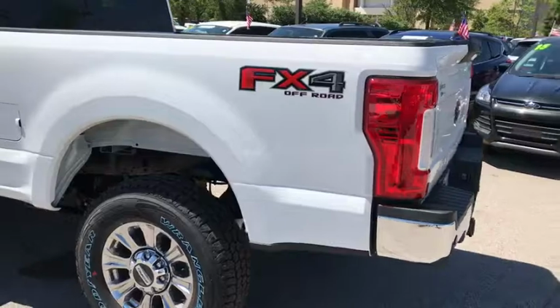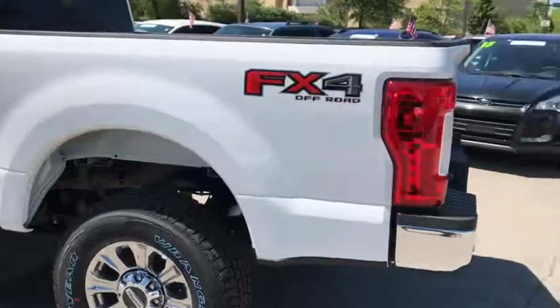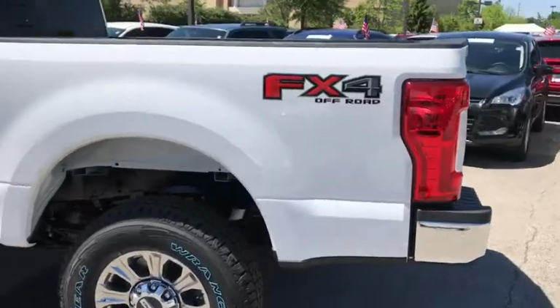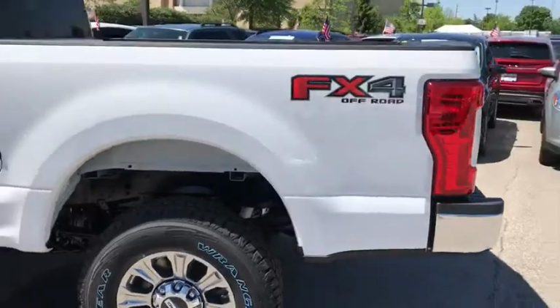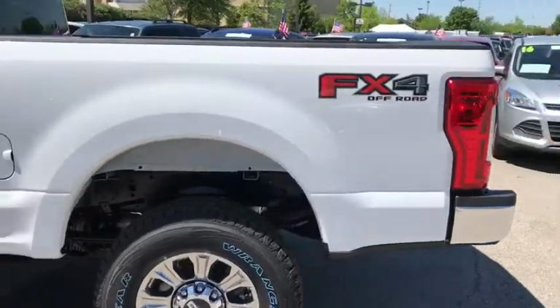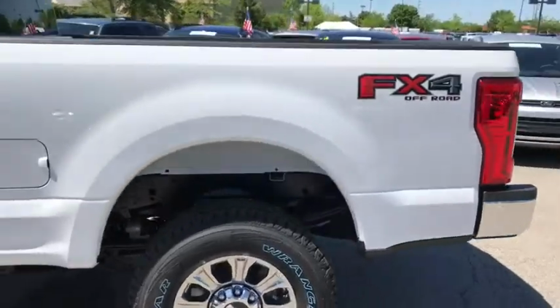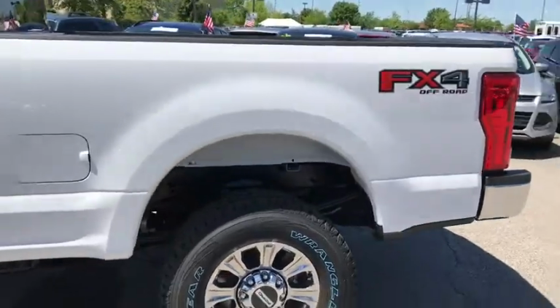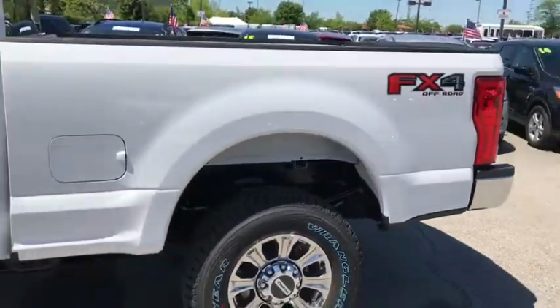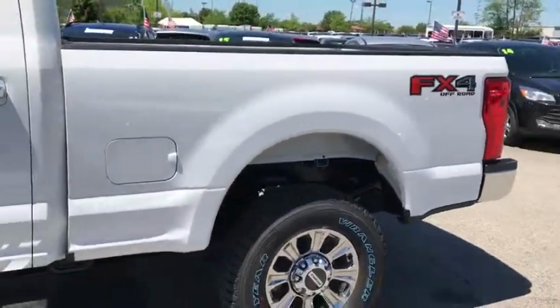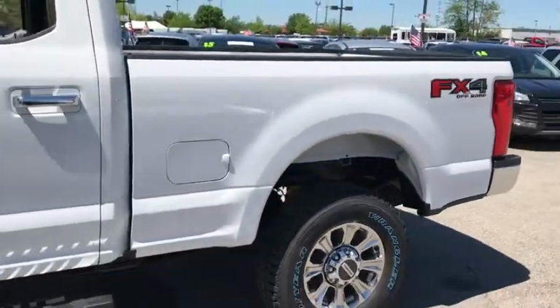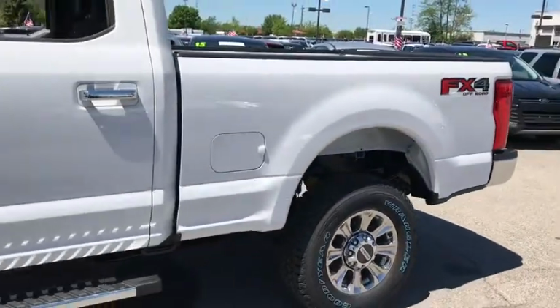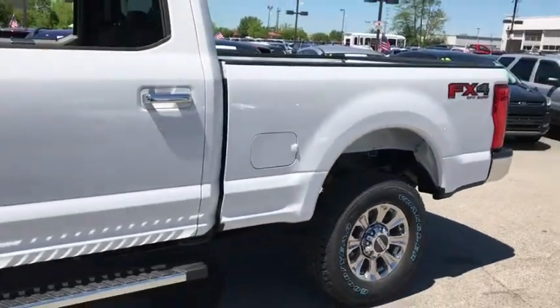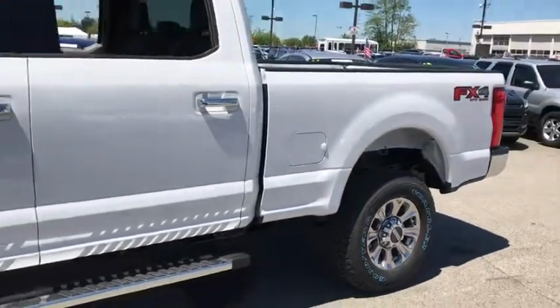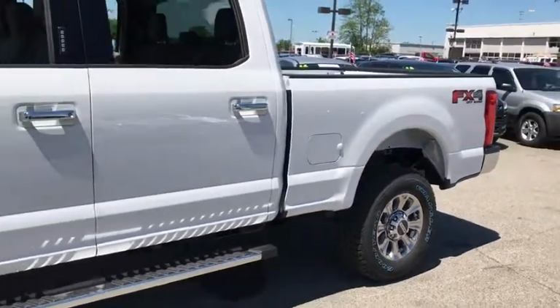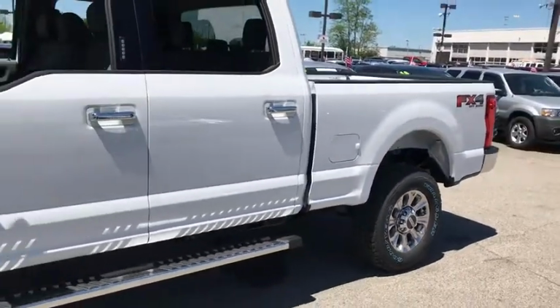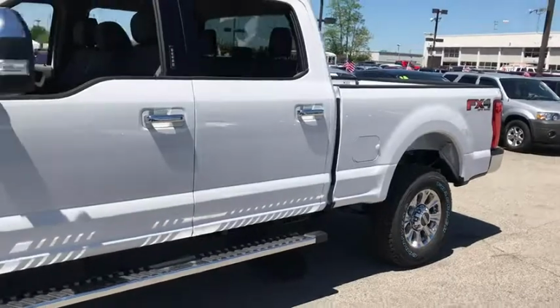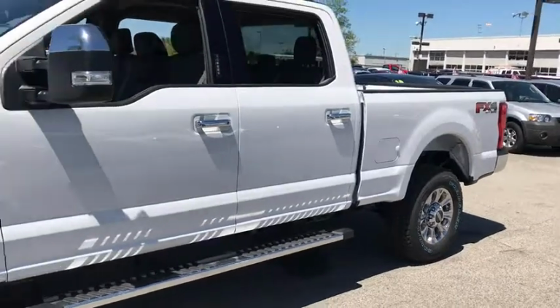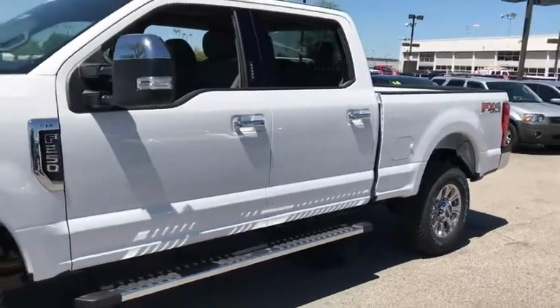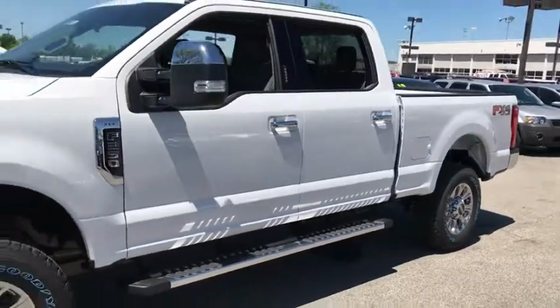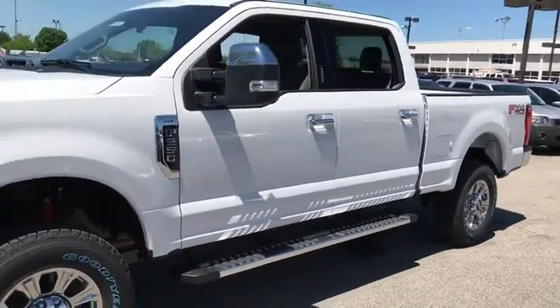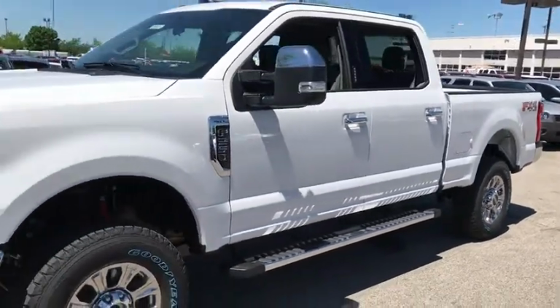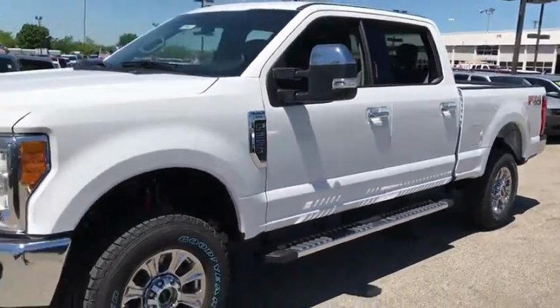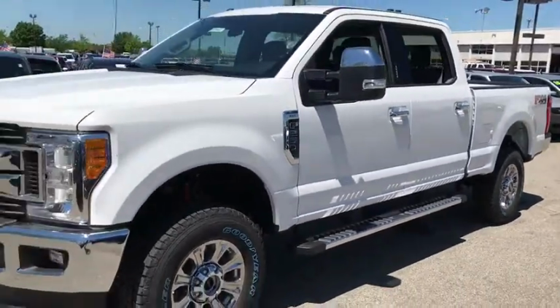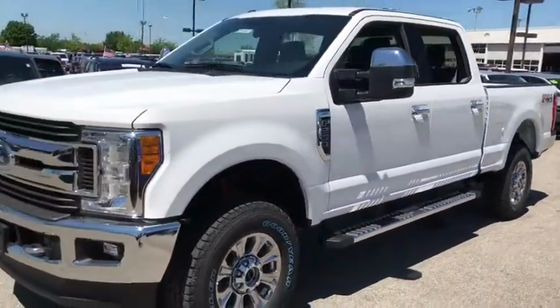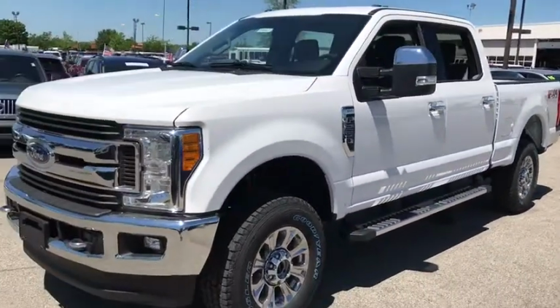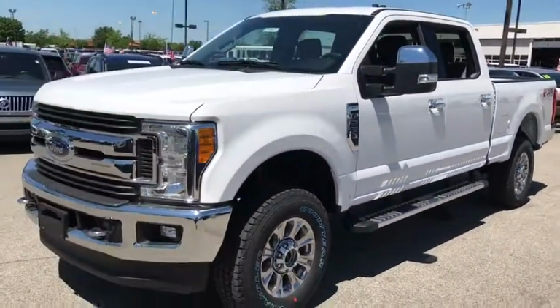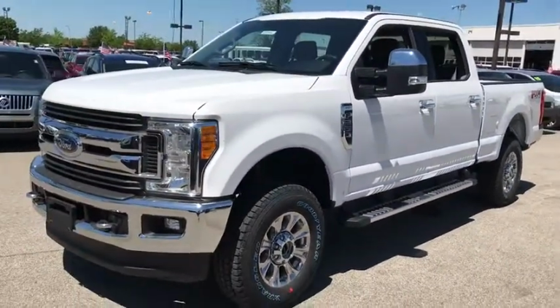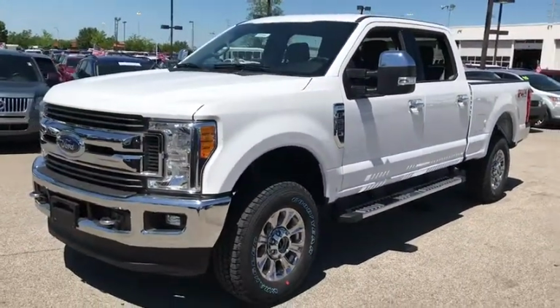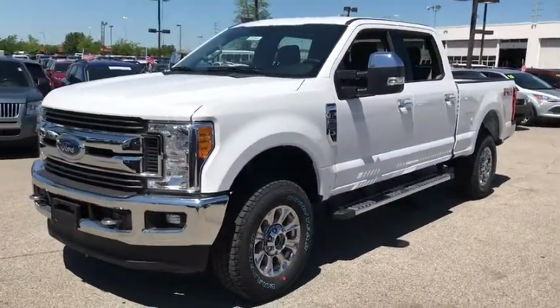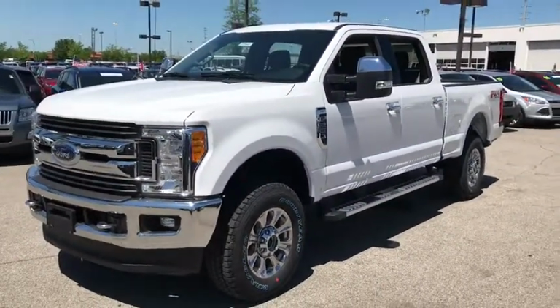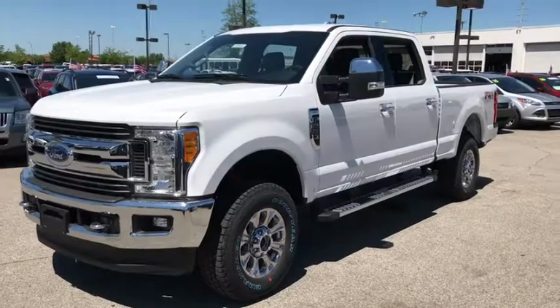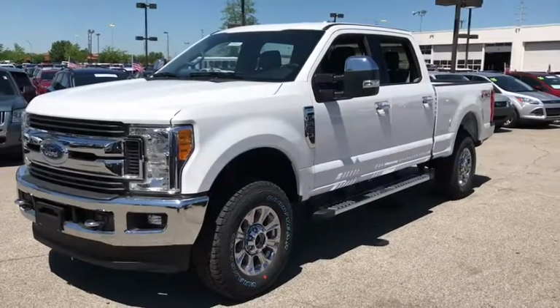The 2017 Ford F-250 Super Duty — head-to-head fuel efficiency, head-to-head towing, head-to-head torque. Ford F-250 Super Duty.